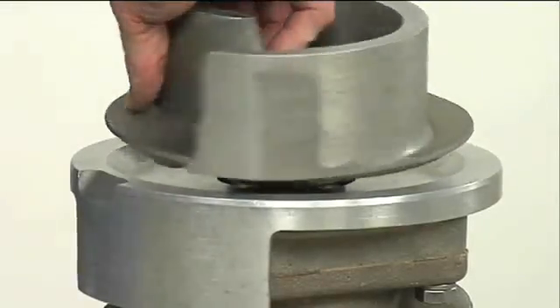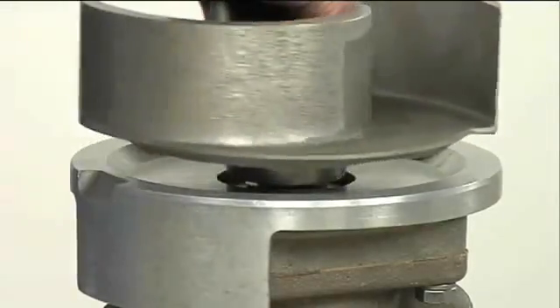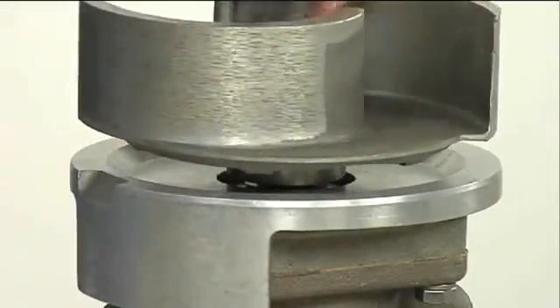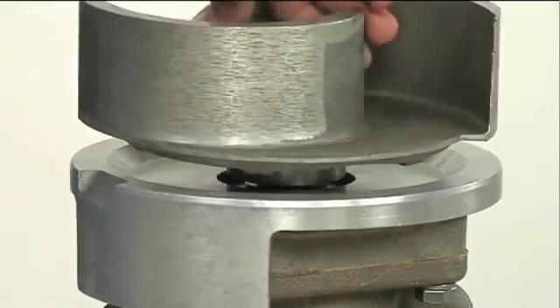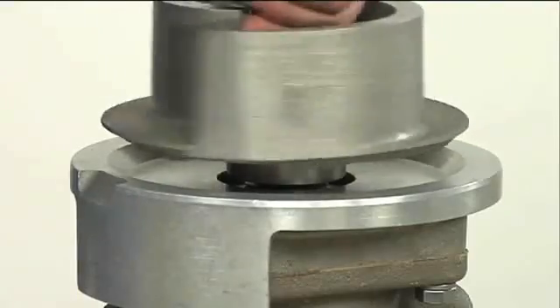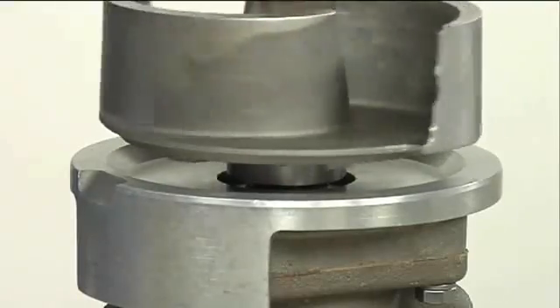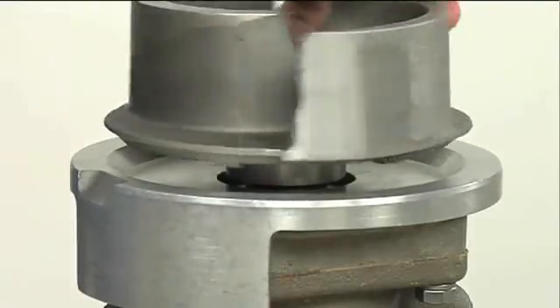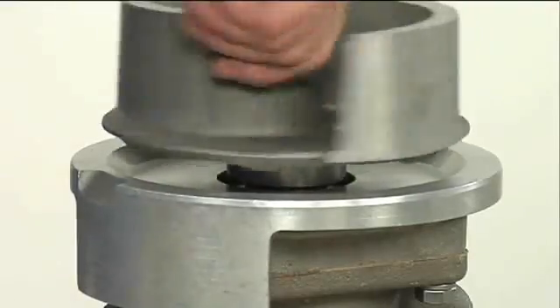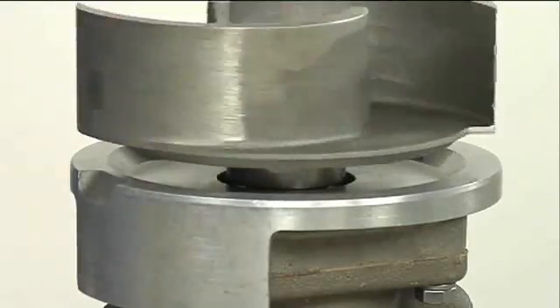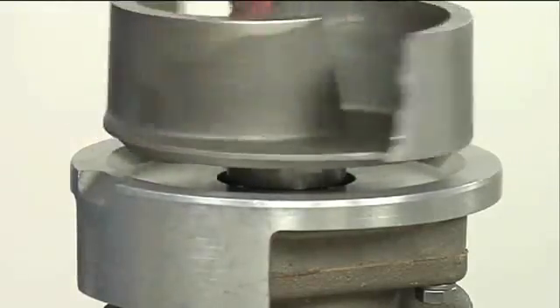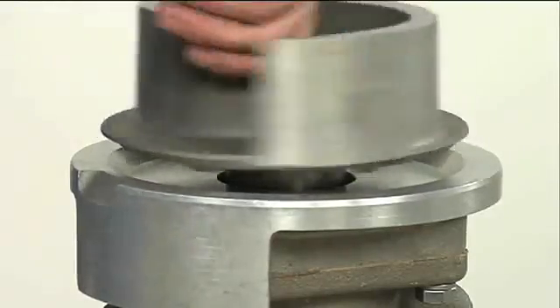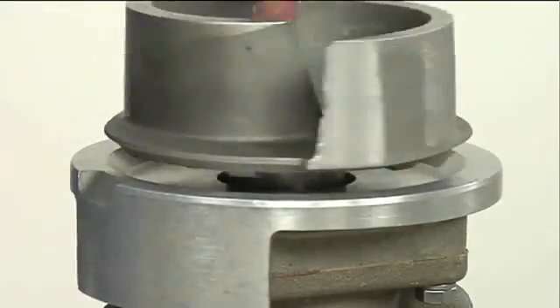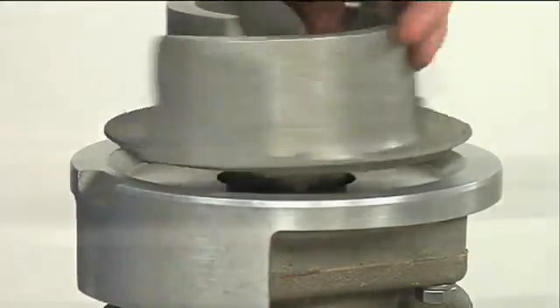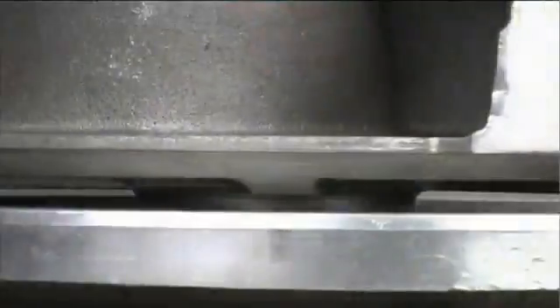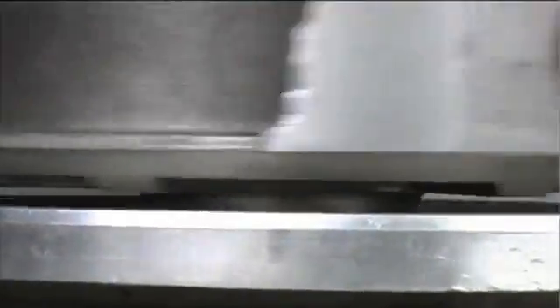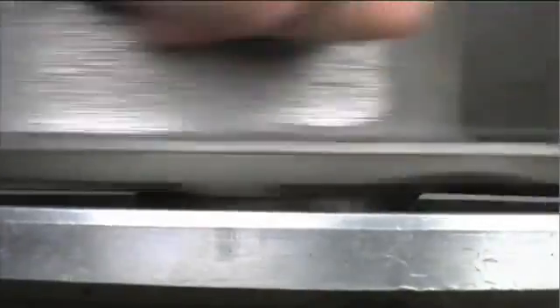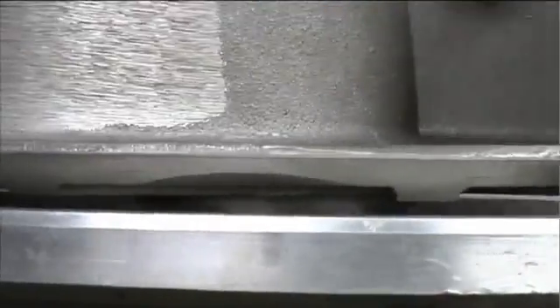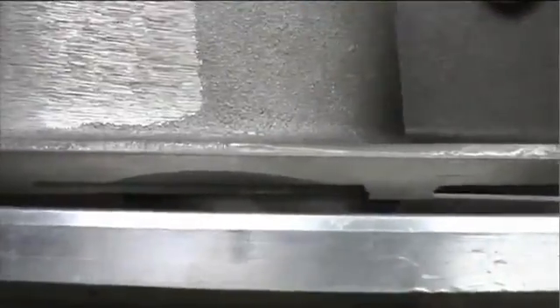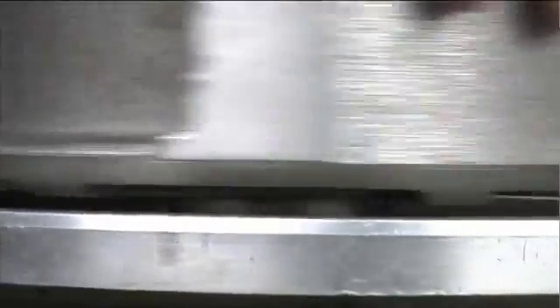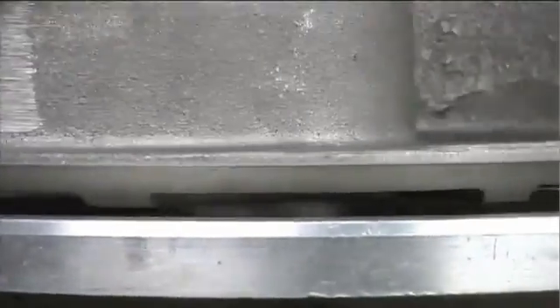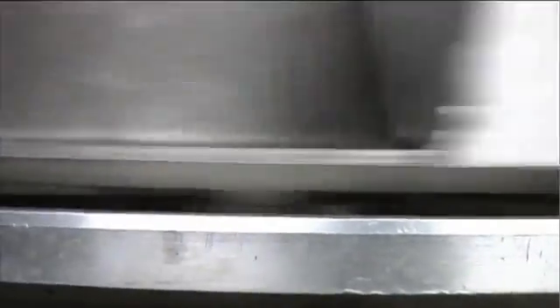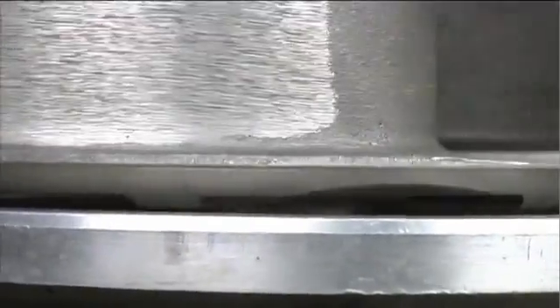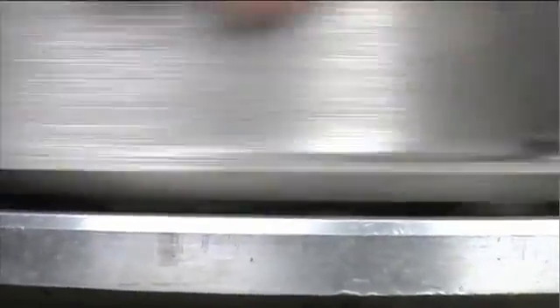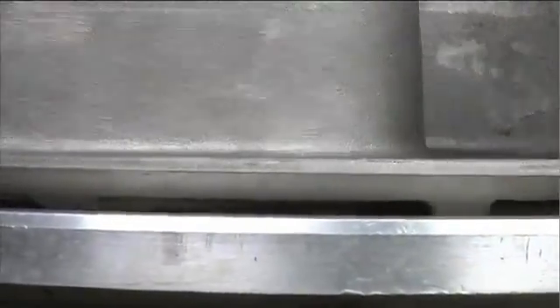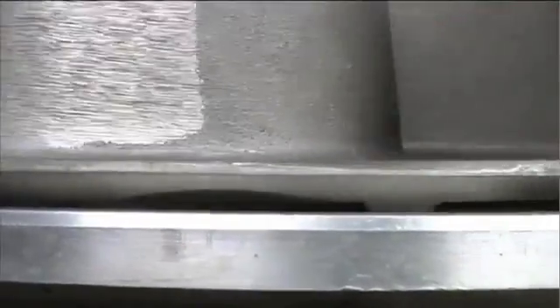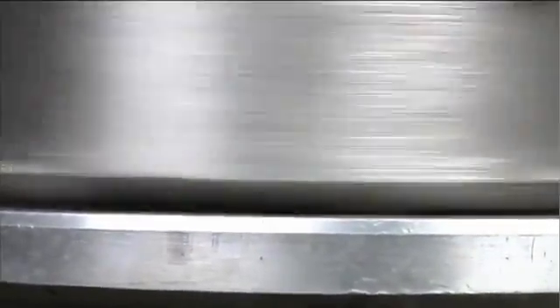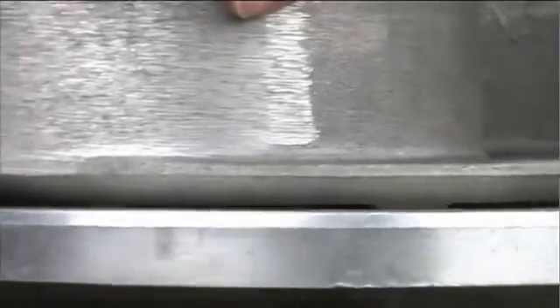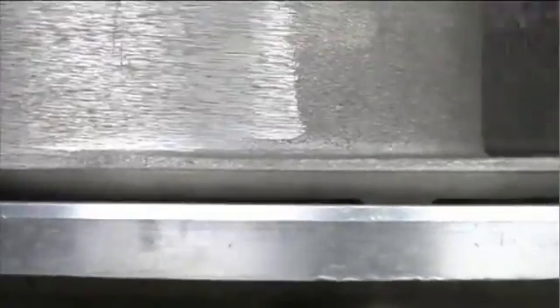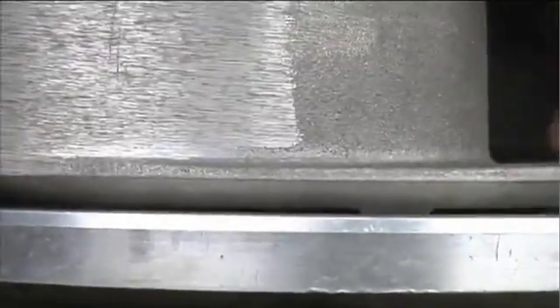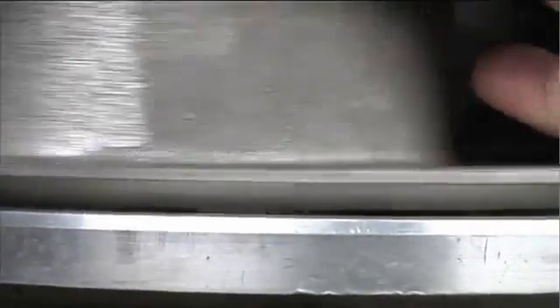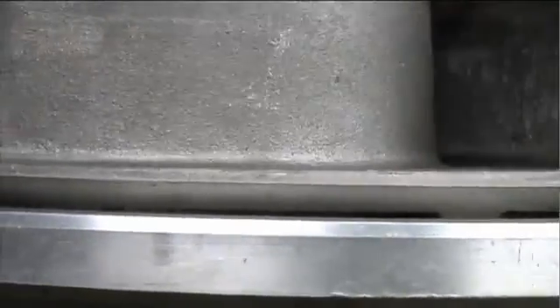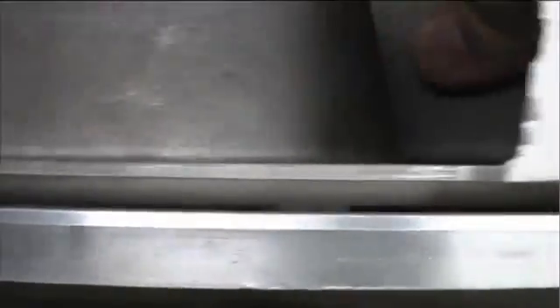A firm resistance will be felt as the impeller presses the stationary seat into the seal plate bore. As the stationary seat becomes fully seated, the seal spring compresses. The shaft sleeve will break the nylon shear ring.